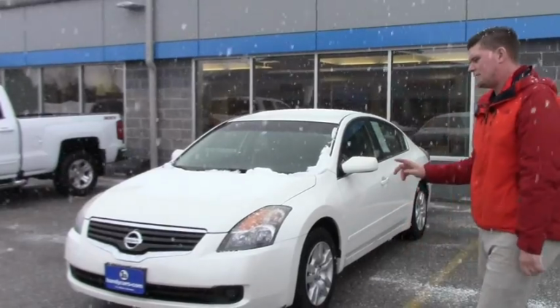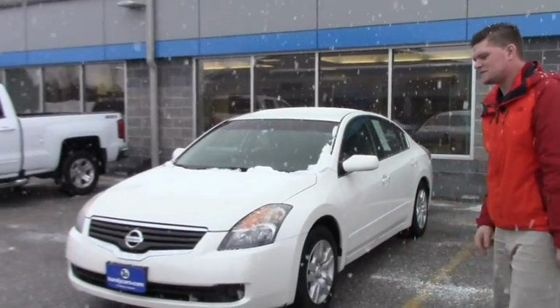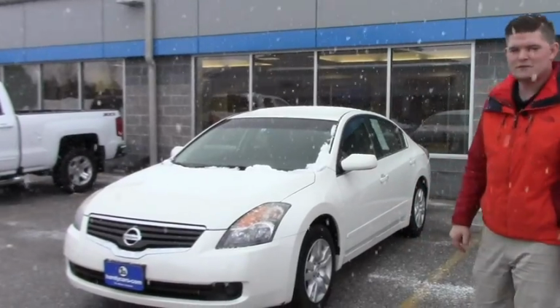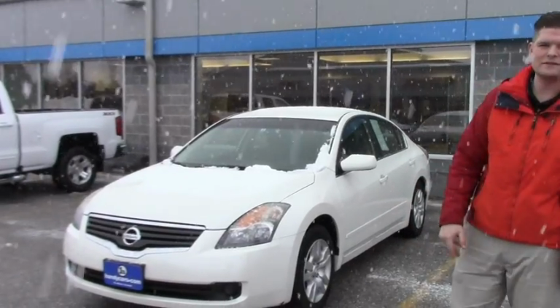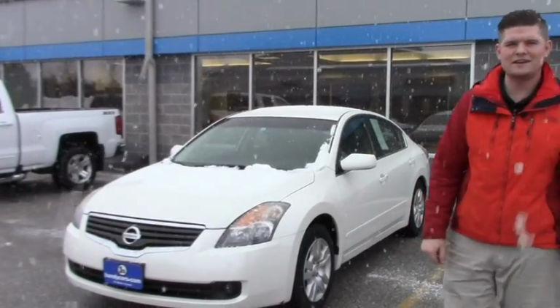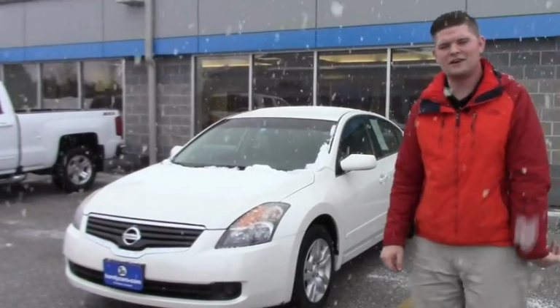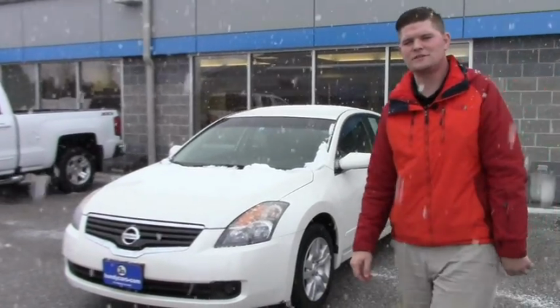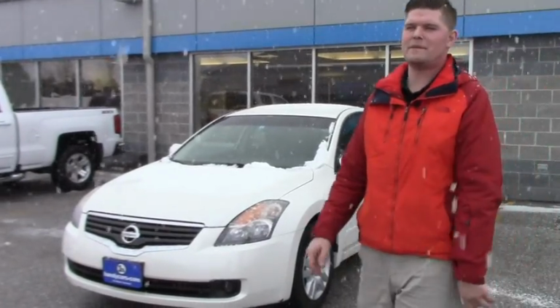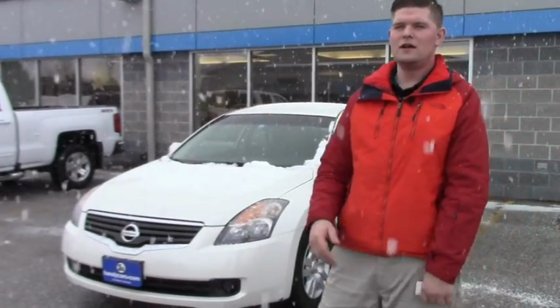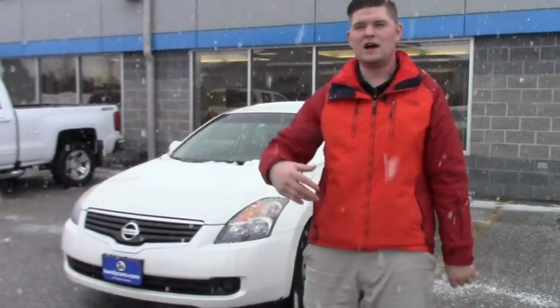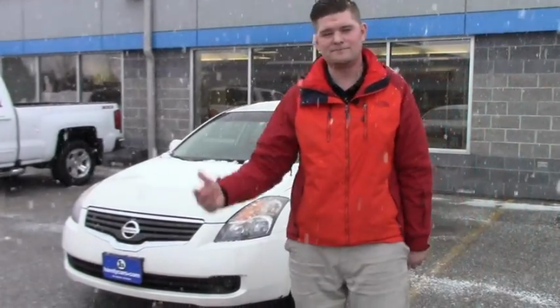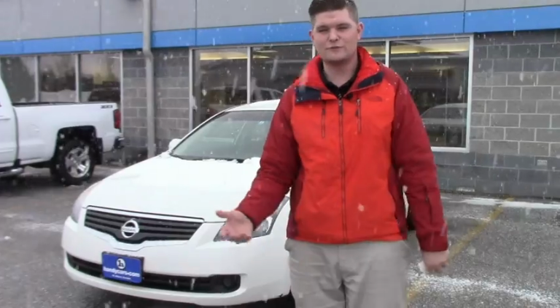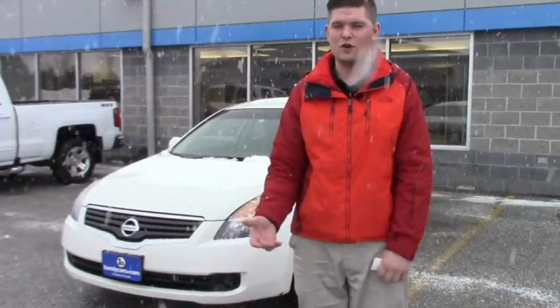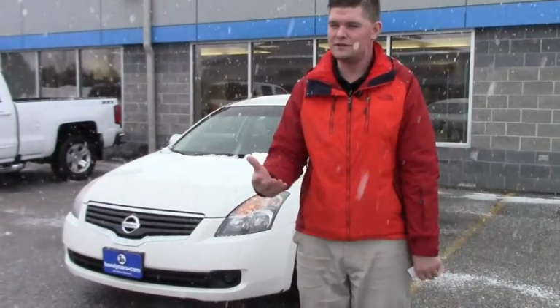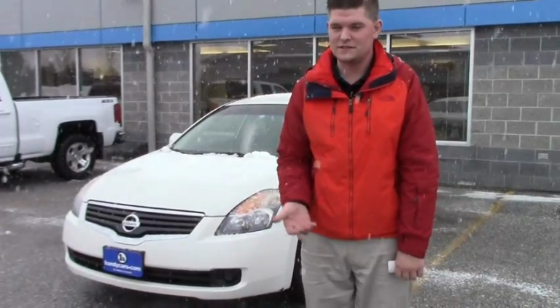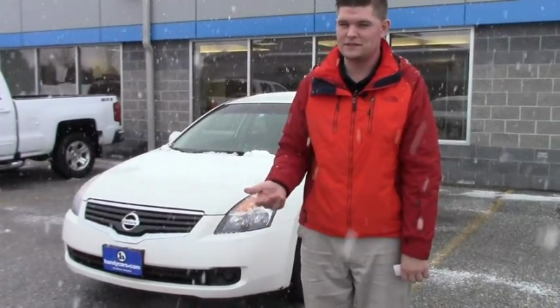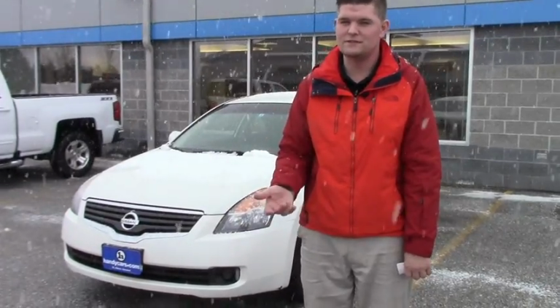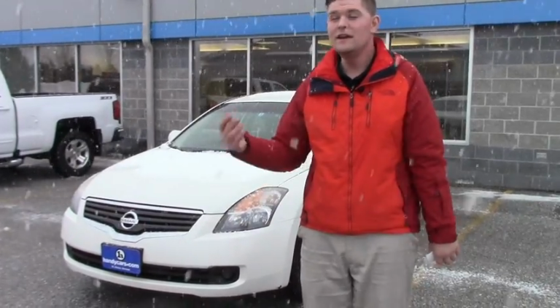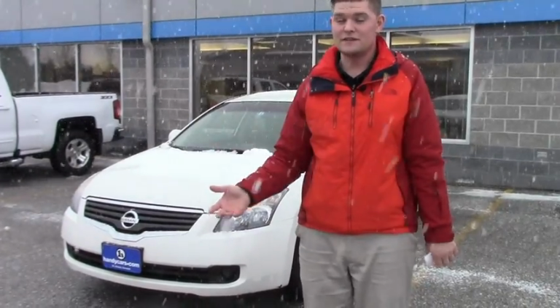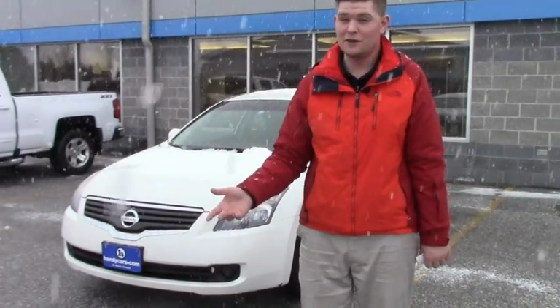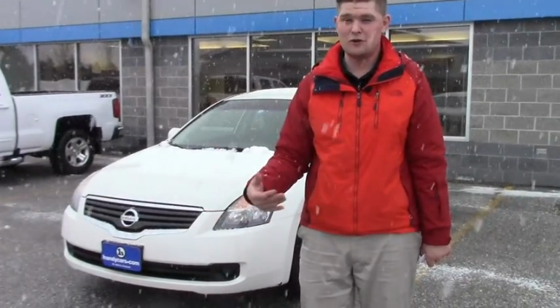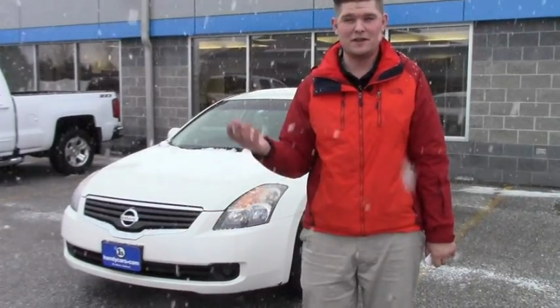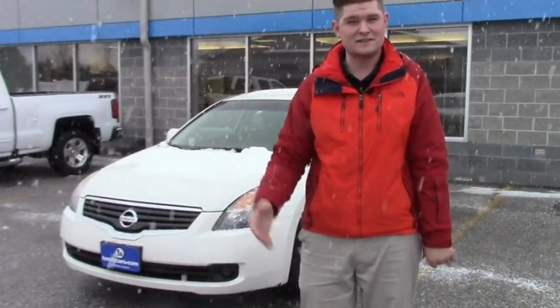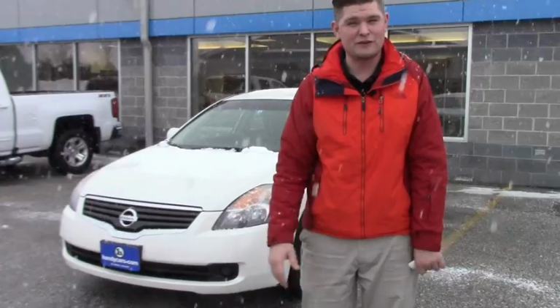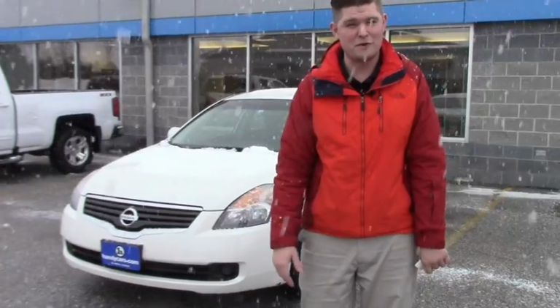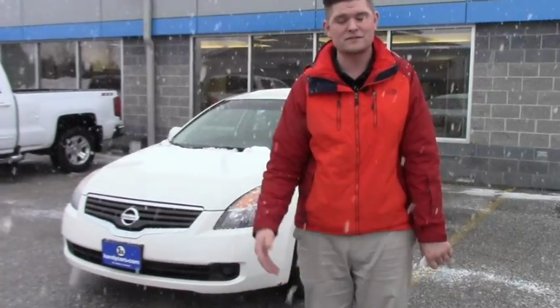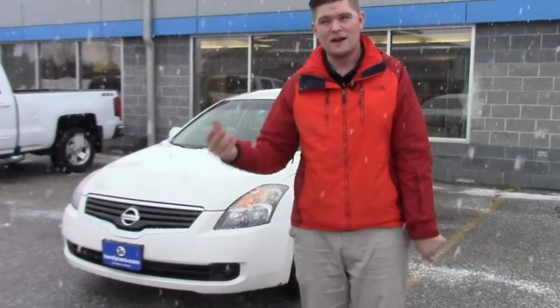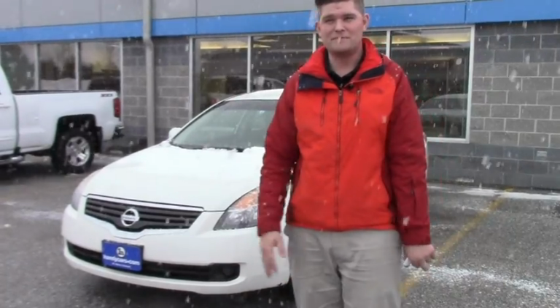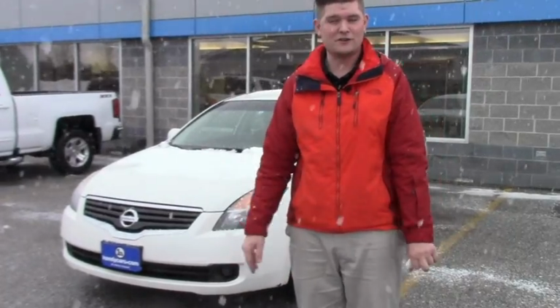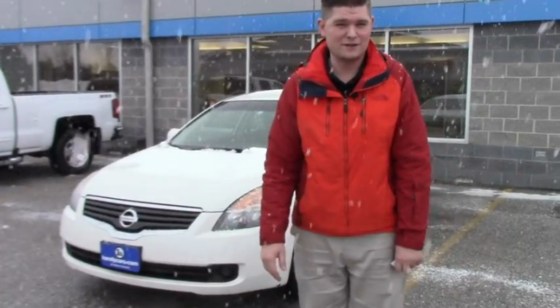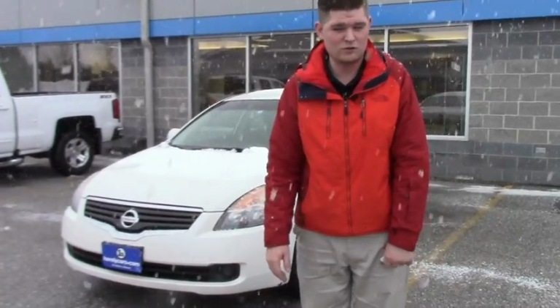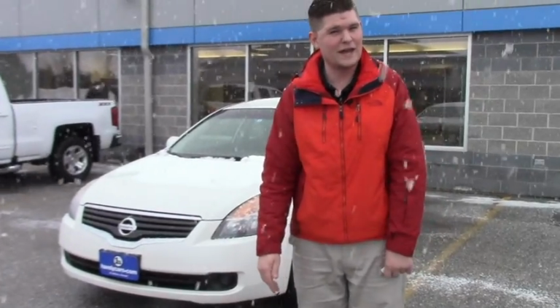This is the 2009 Nissan that I was telling you about. It has really low mileage of 66,000. It's really affordable — I think it's like $7,500. Definitely something worth looking at.